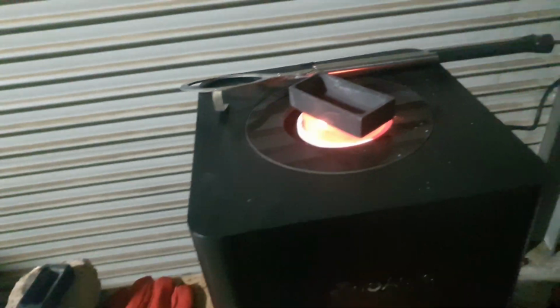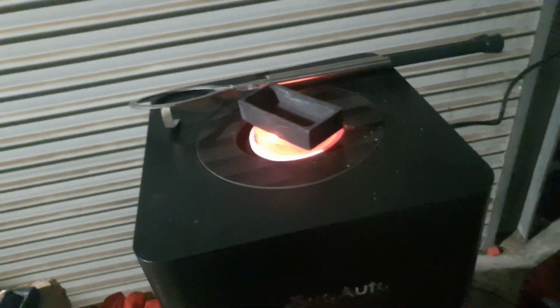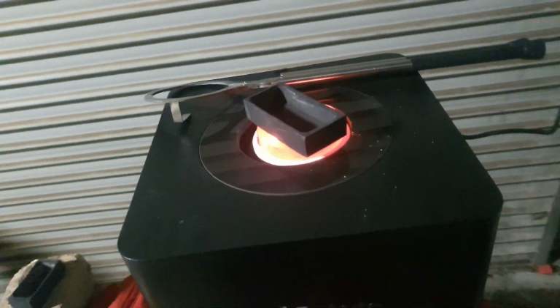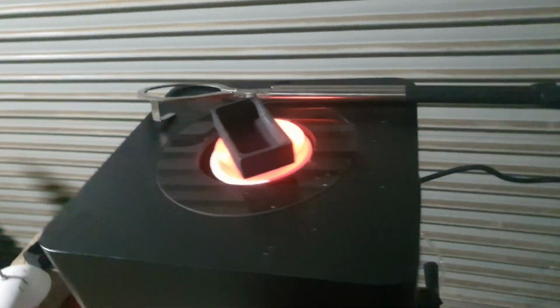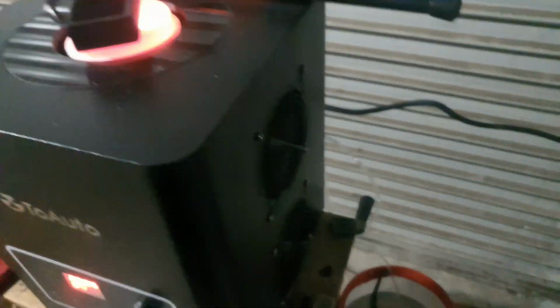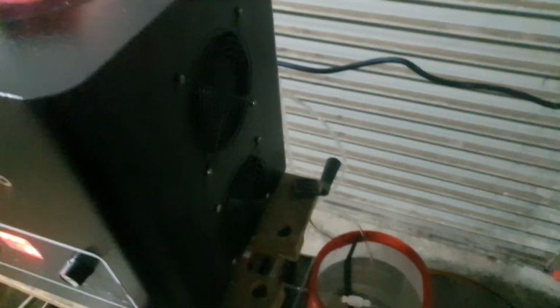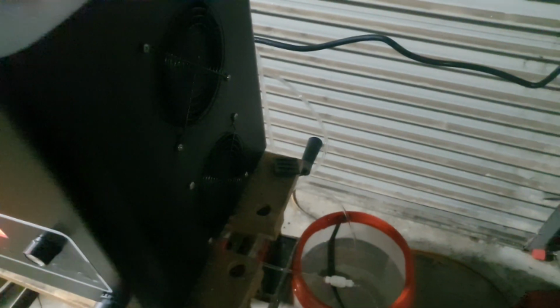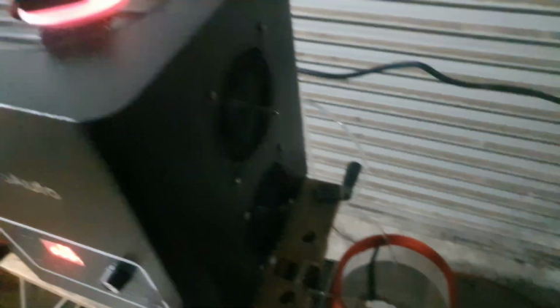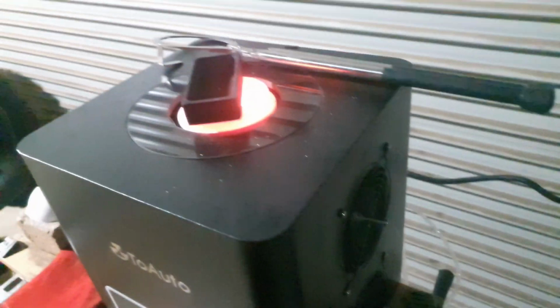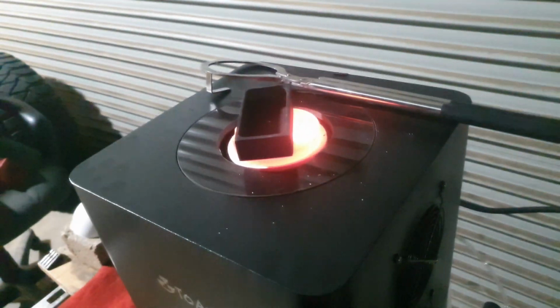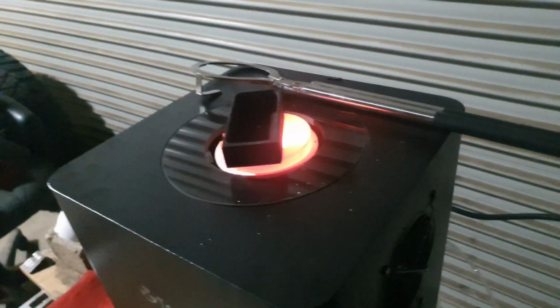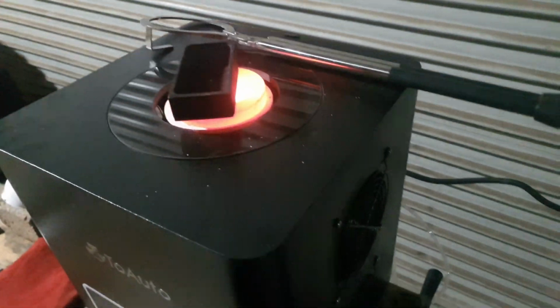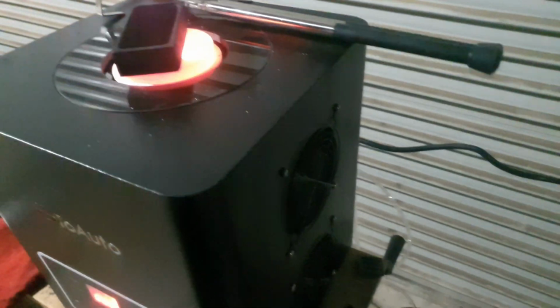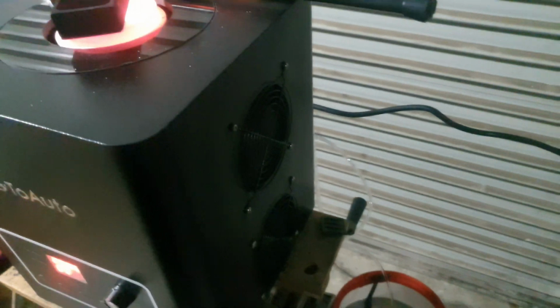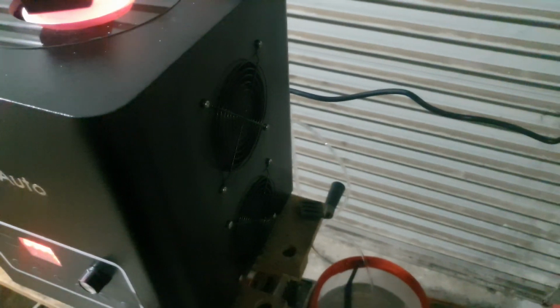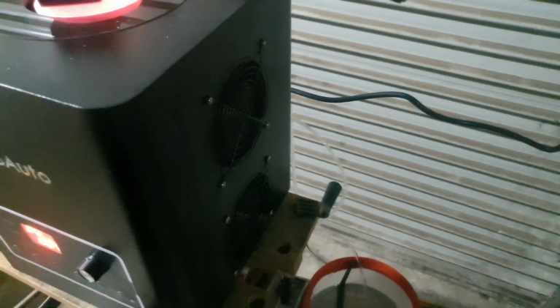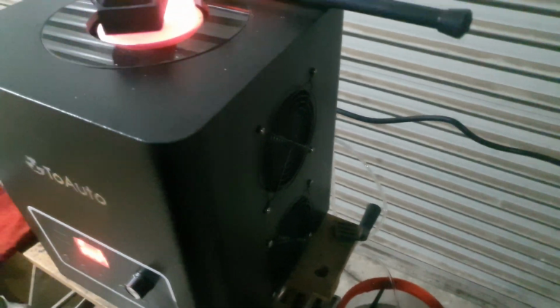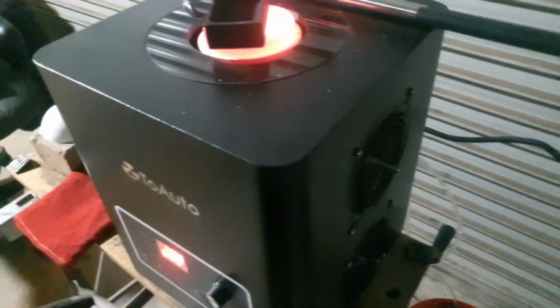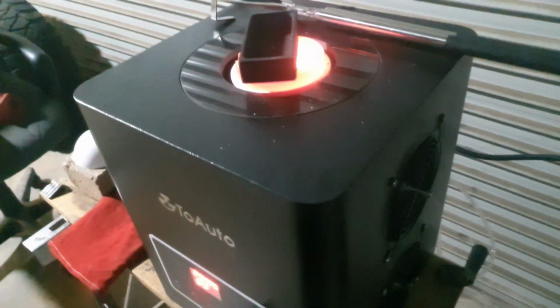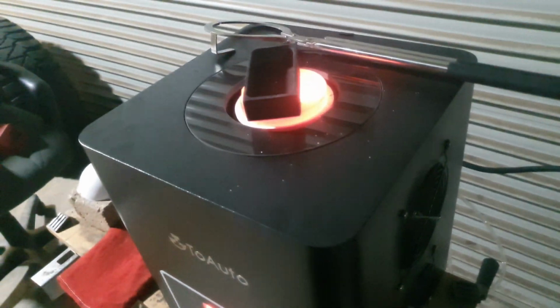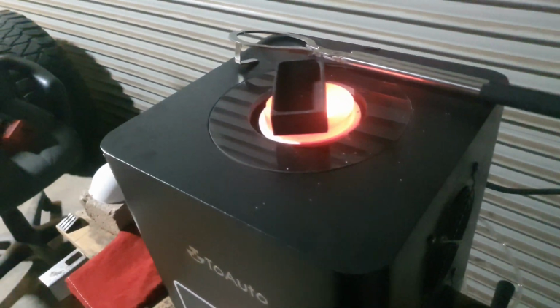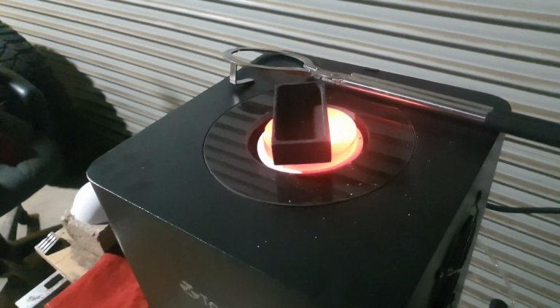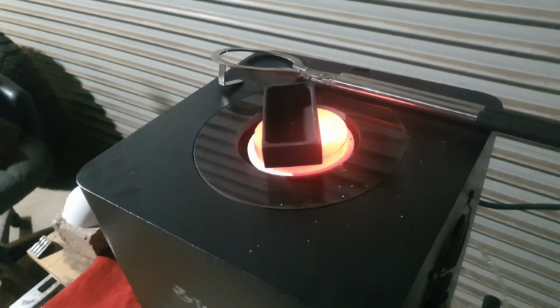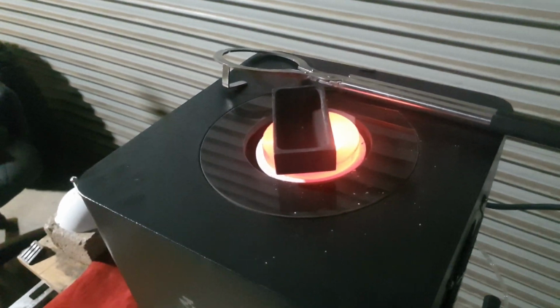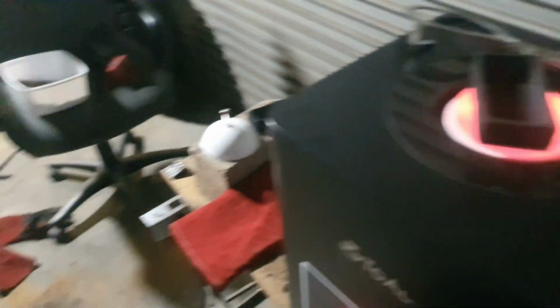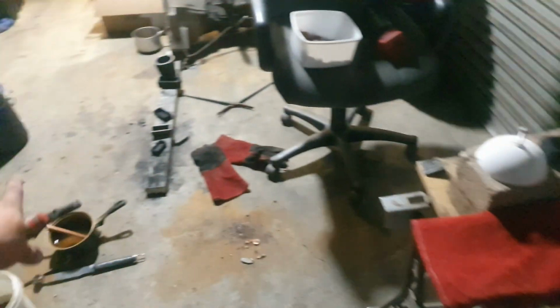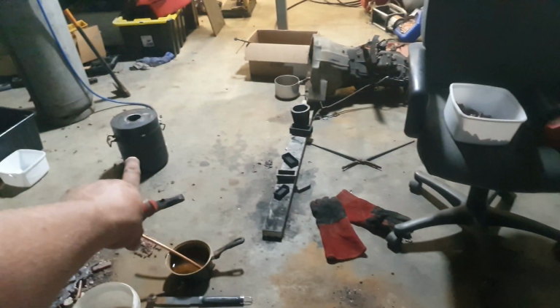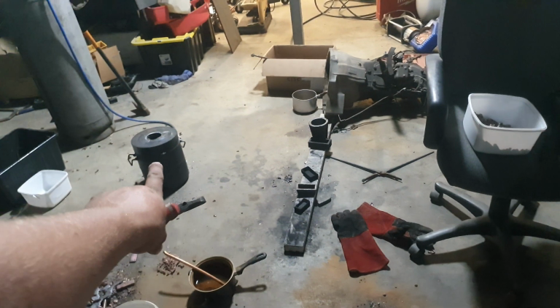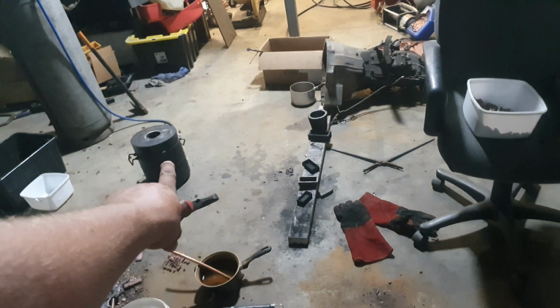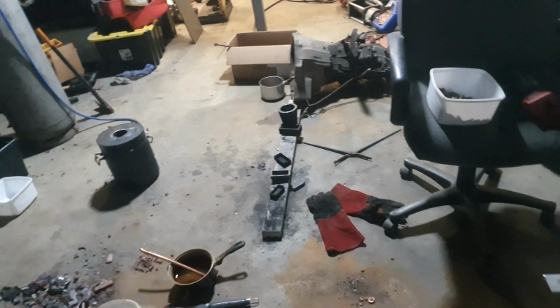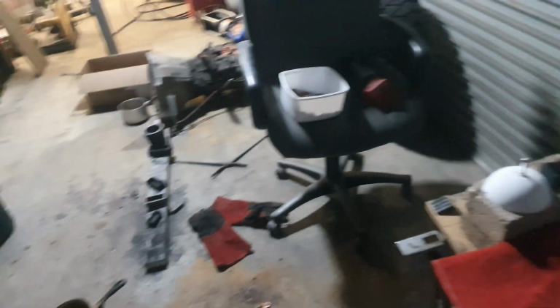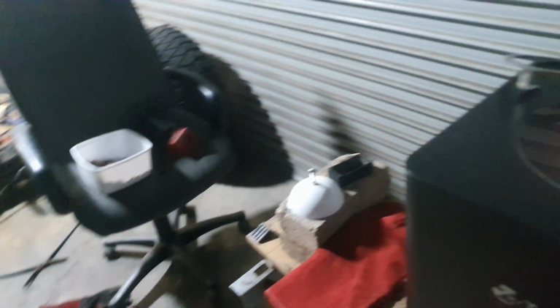The water pump is annoying noise-wise, but it's exceptionally necessary, so I can put up with it. This is doing its job in less than 10 minutes when the first one I had takes over an hour.